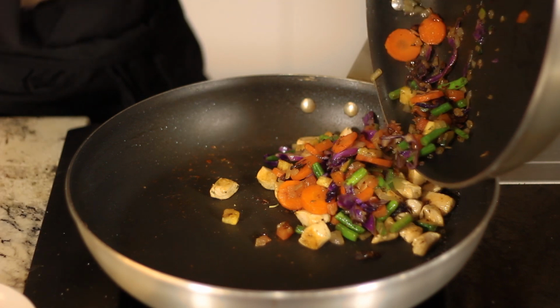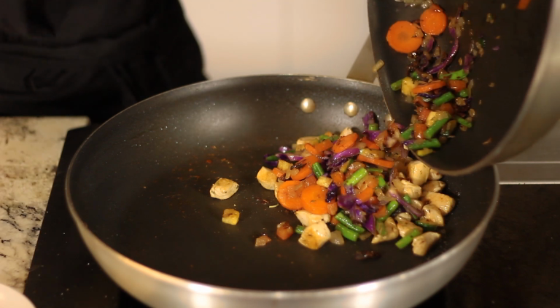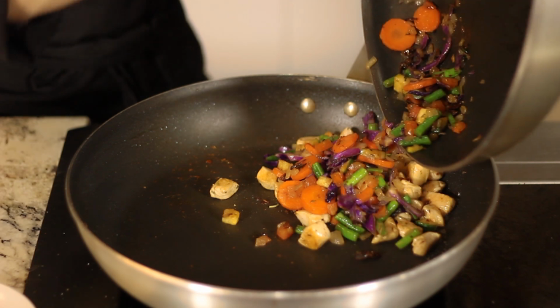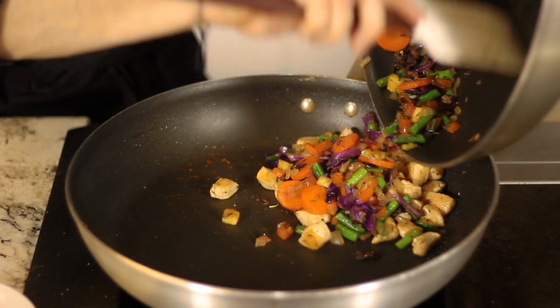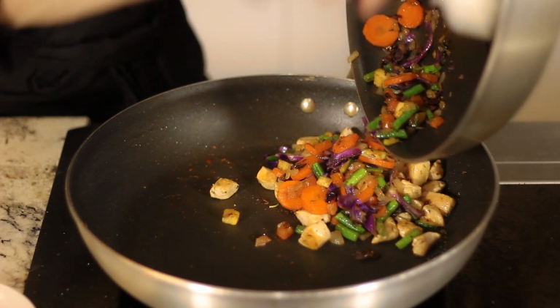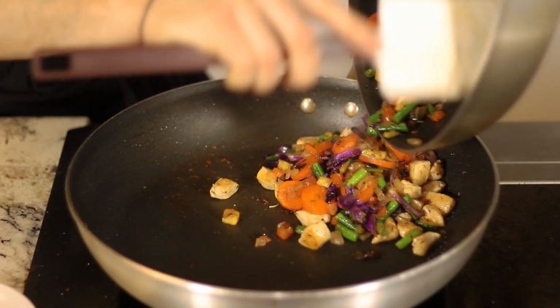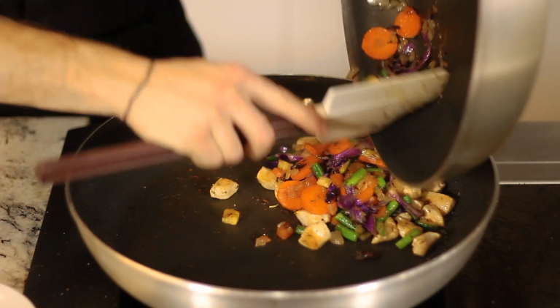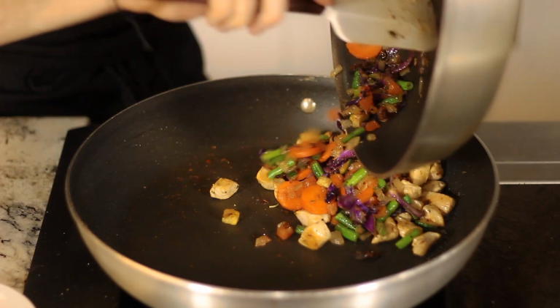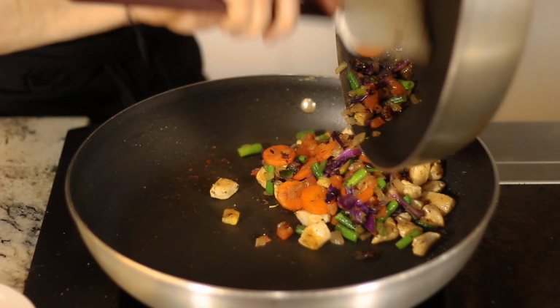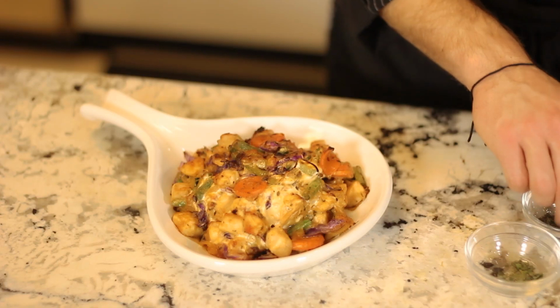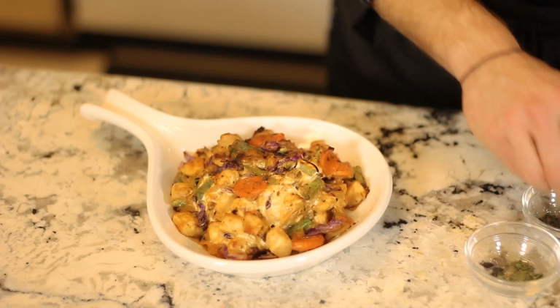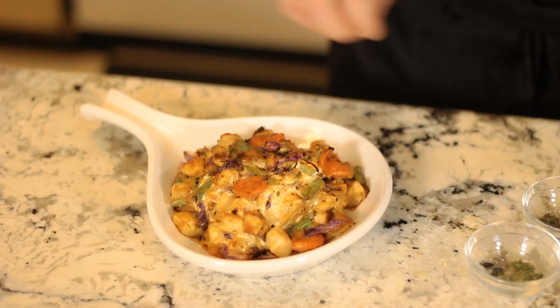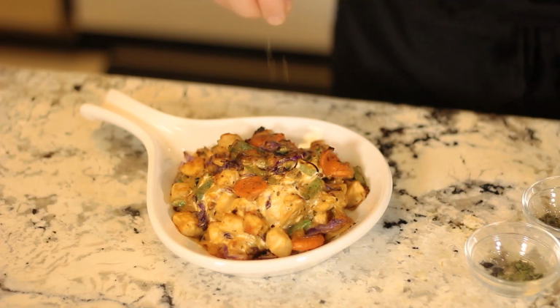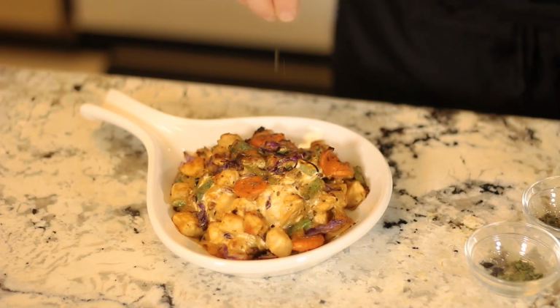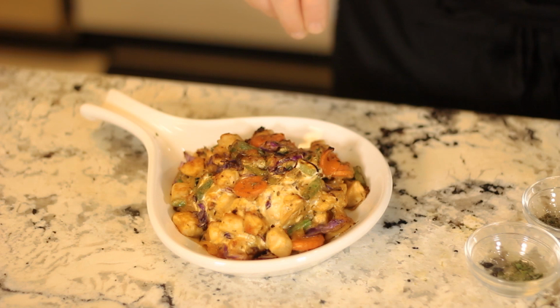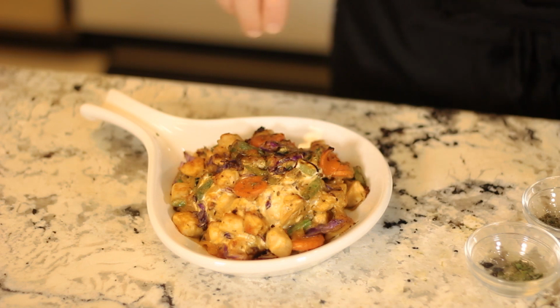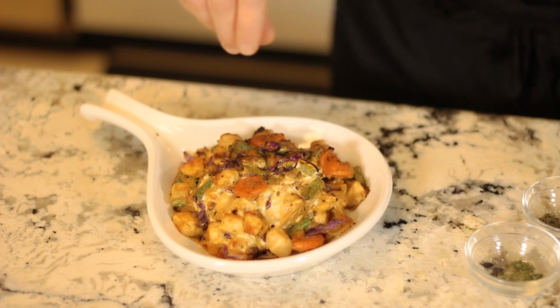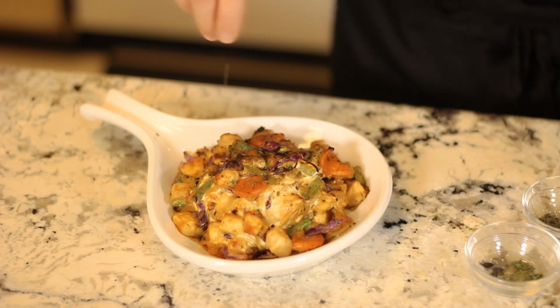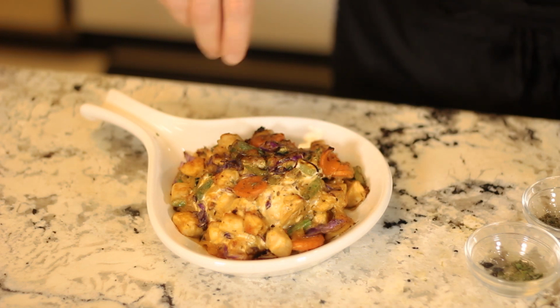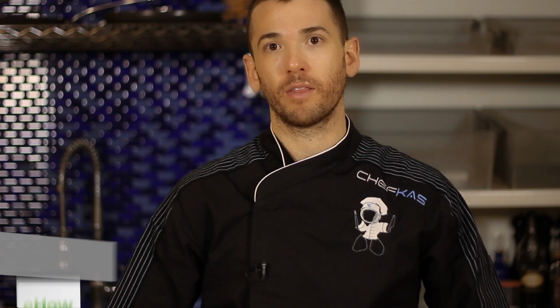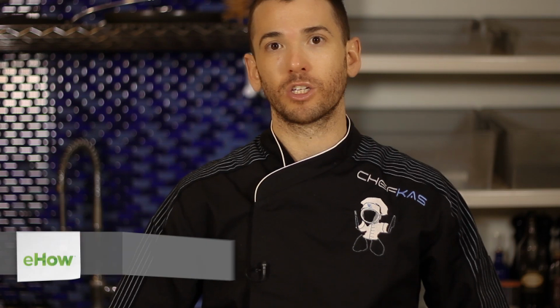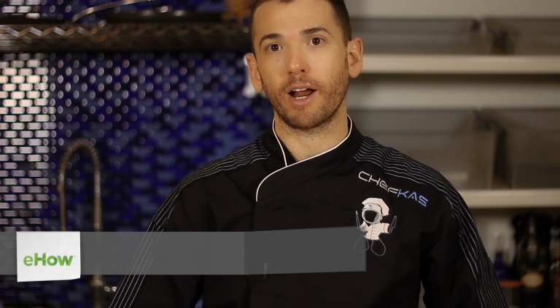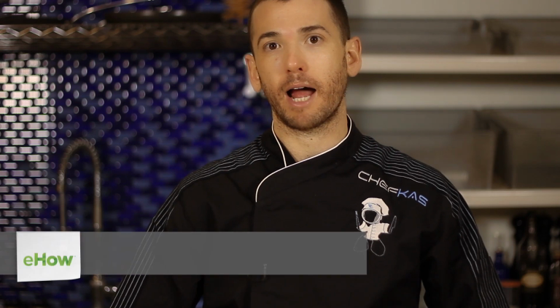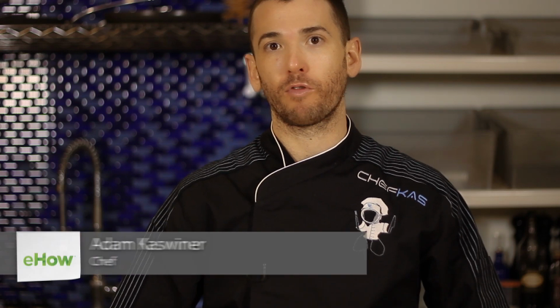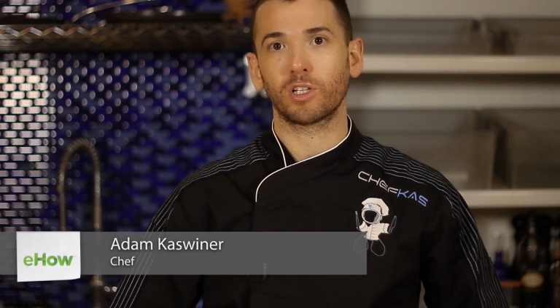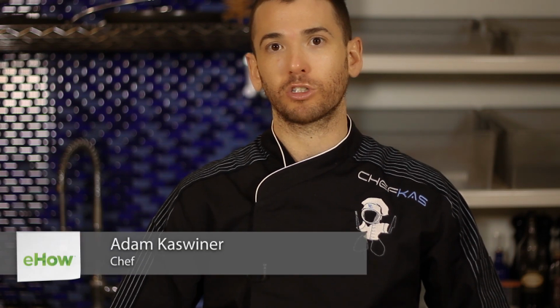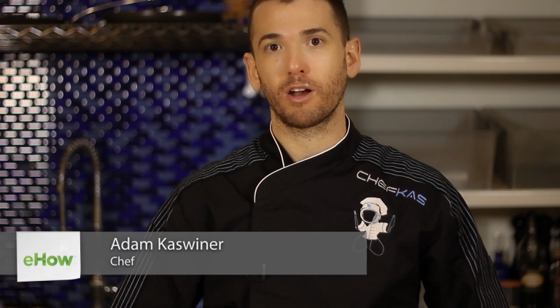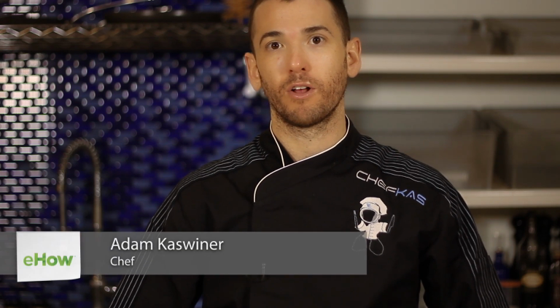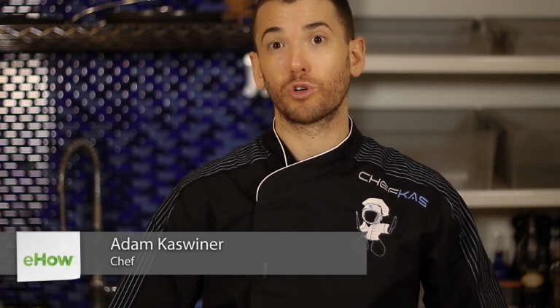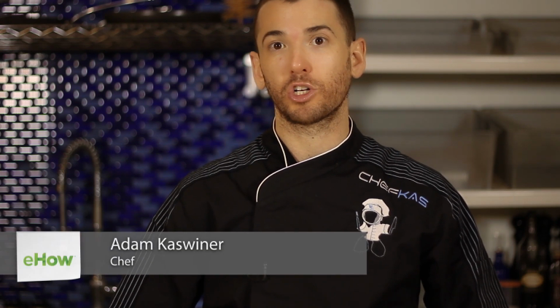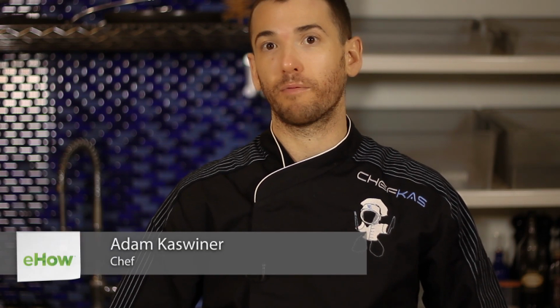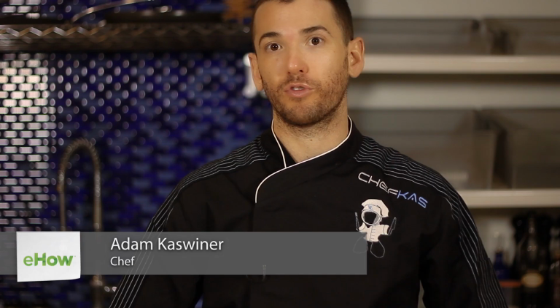Hi, this is Chef Kaz, and today I'm going to be showing you how to make a low-carb garlic and herb cheese chicken casserole. This is a great high-performance alternative to a traditional comfort food.